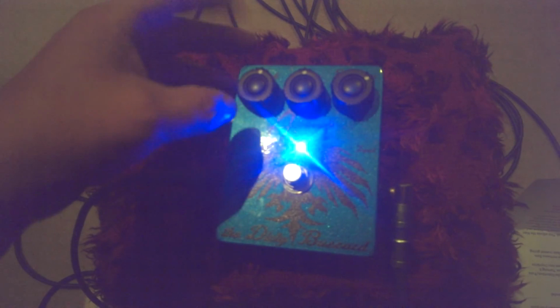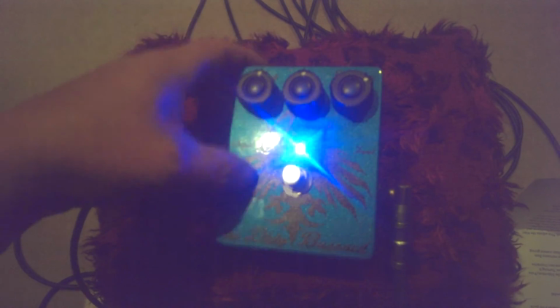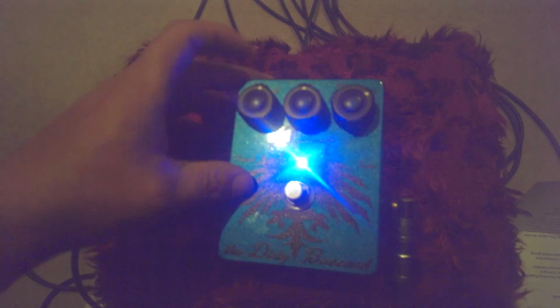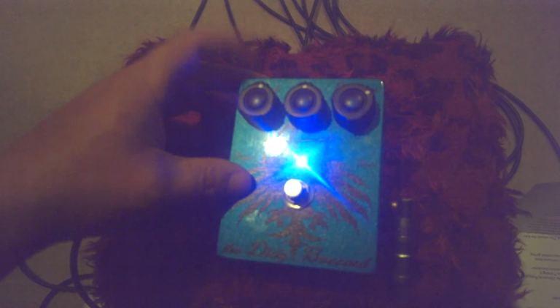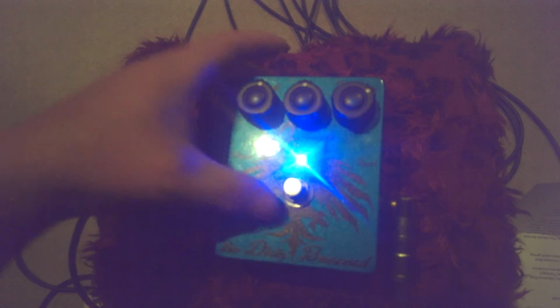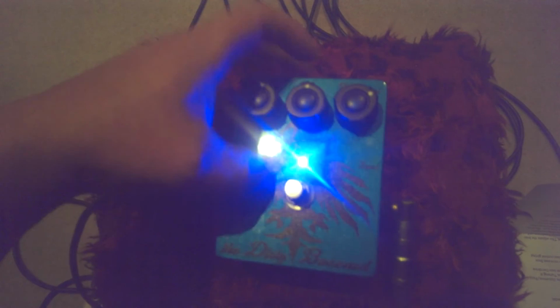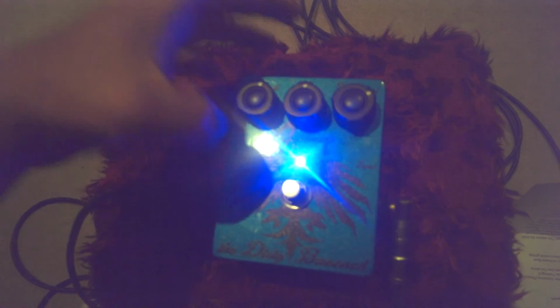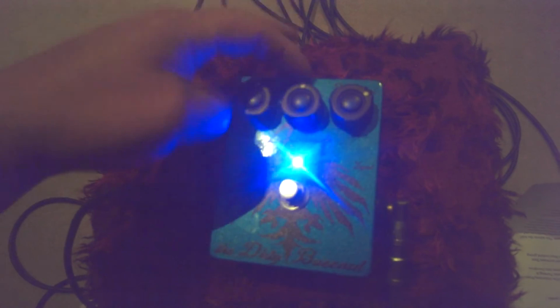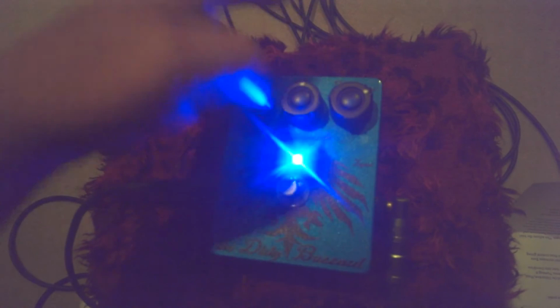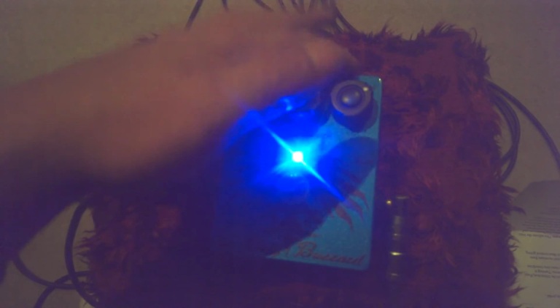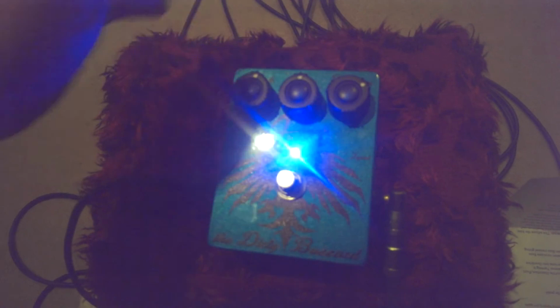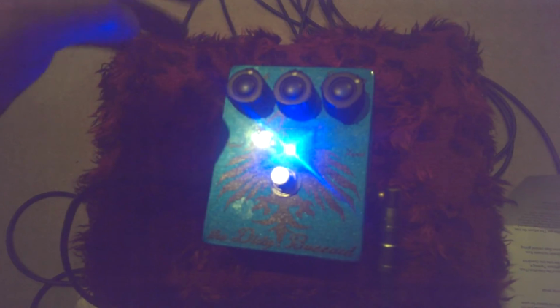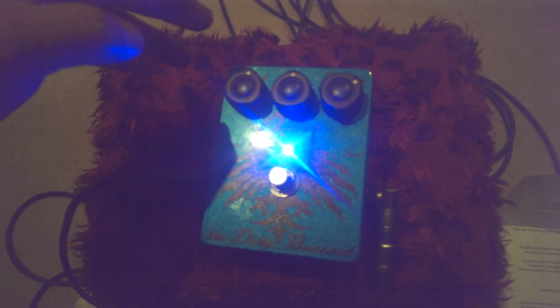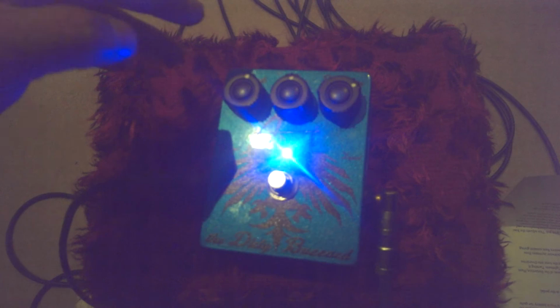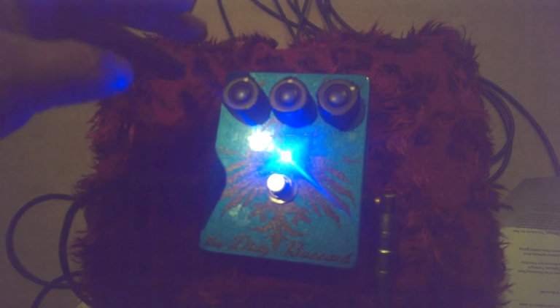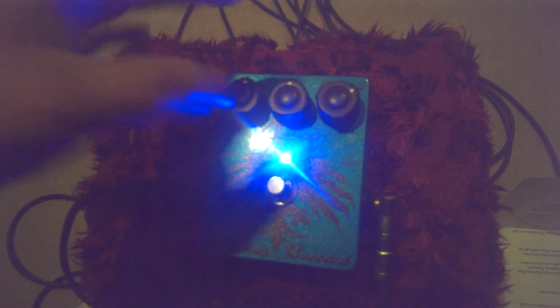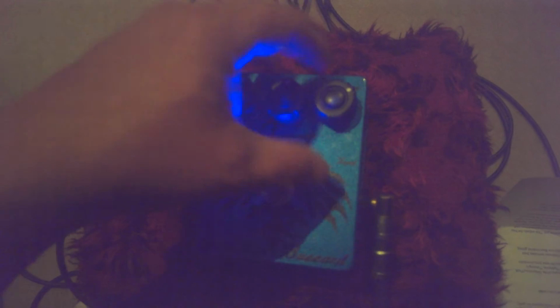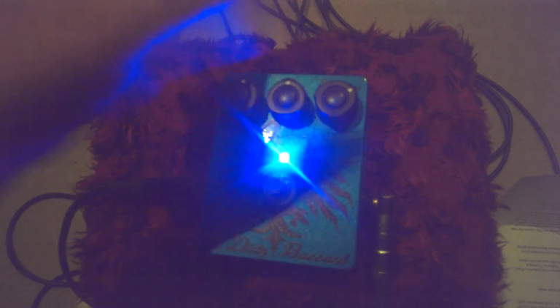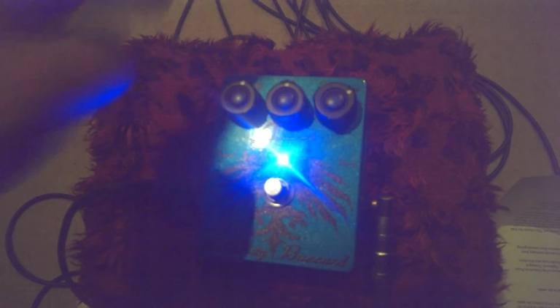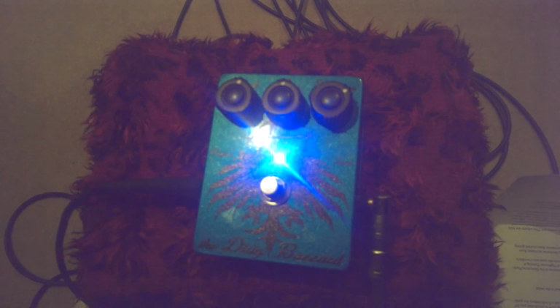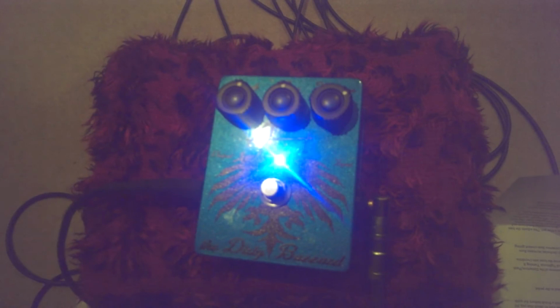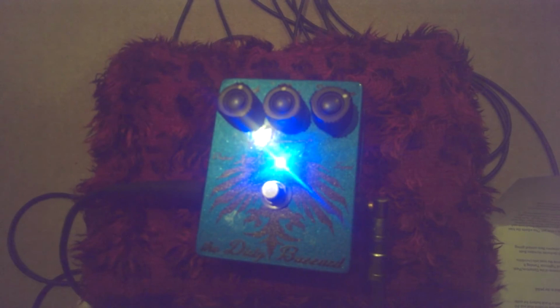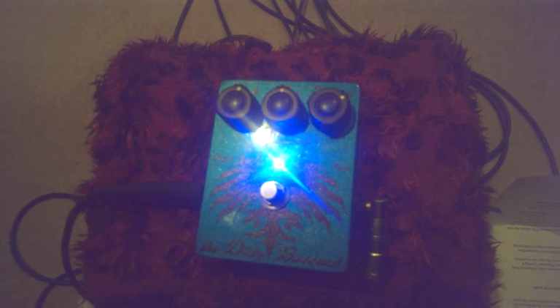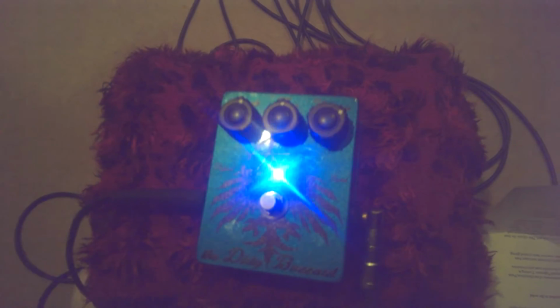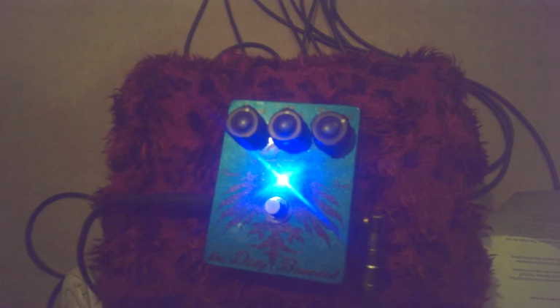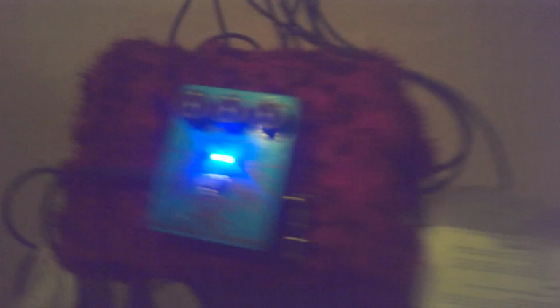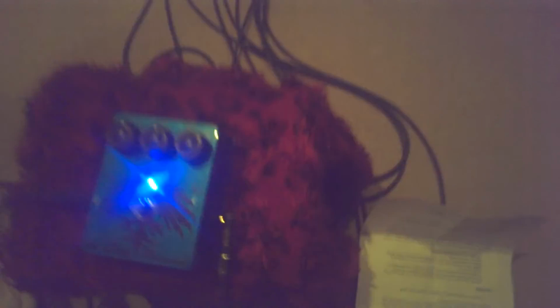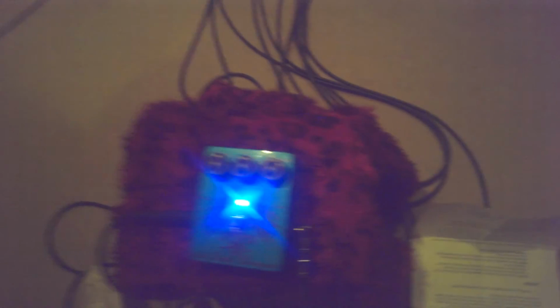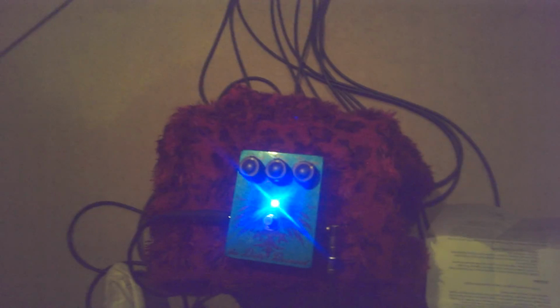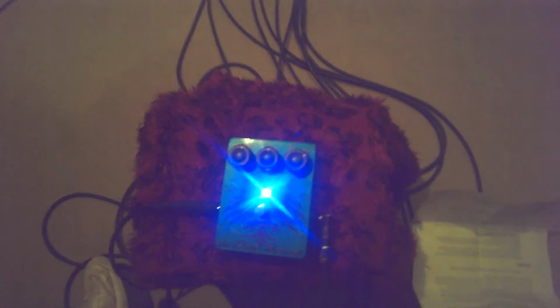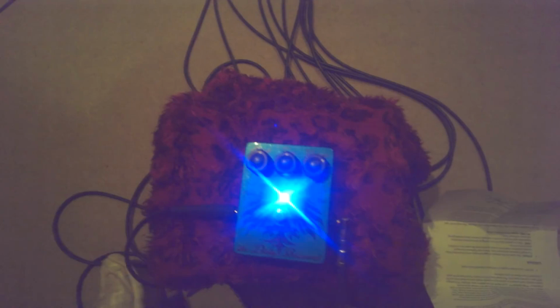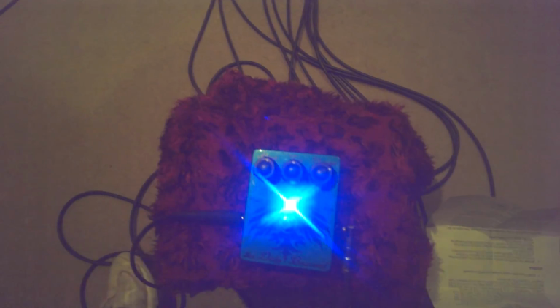Right here we've got an attack knob, we've got a tone knob, and we've got a volume knob.